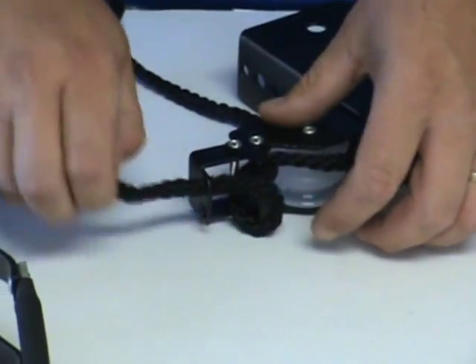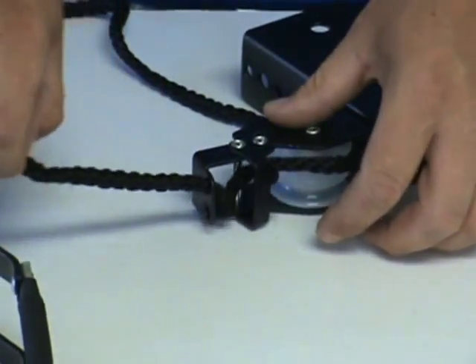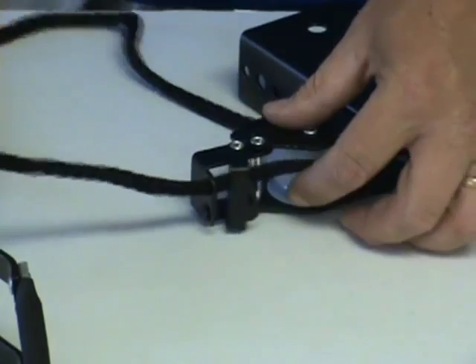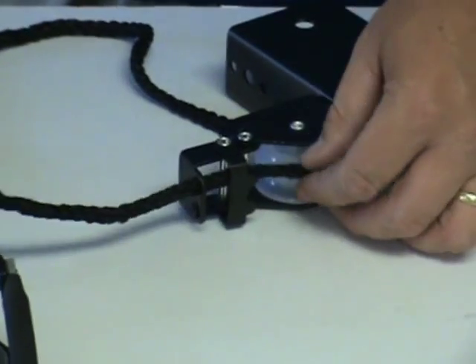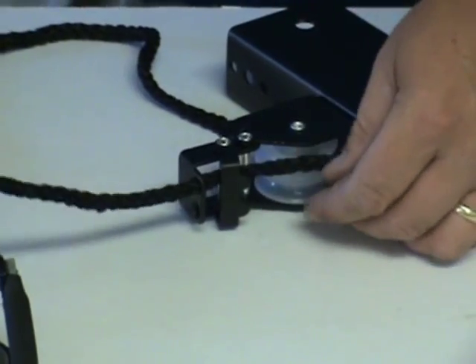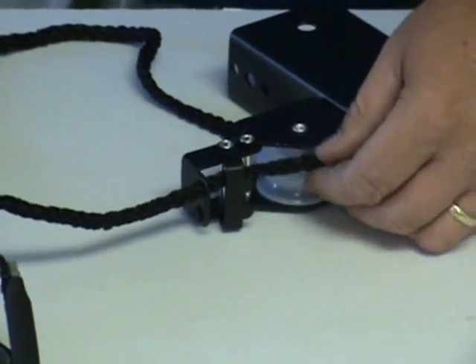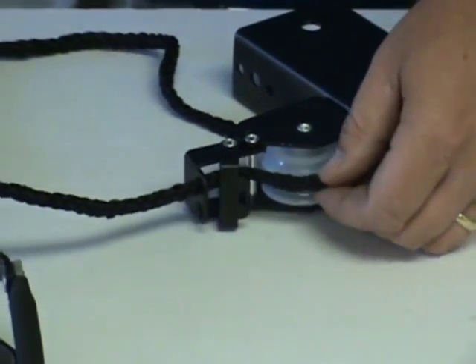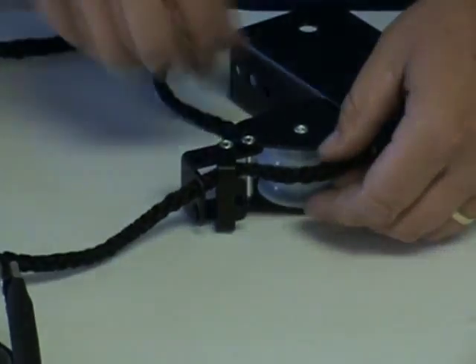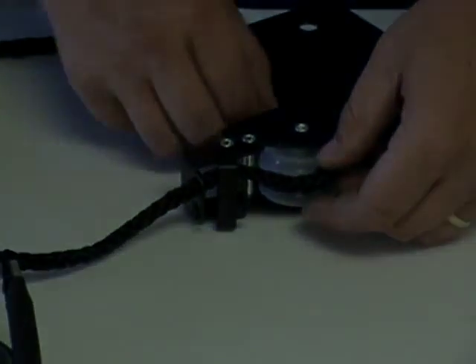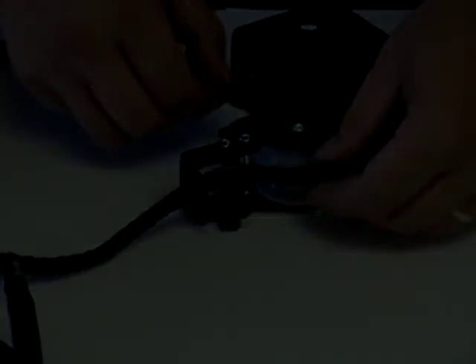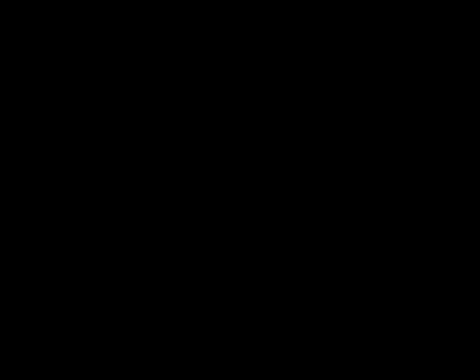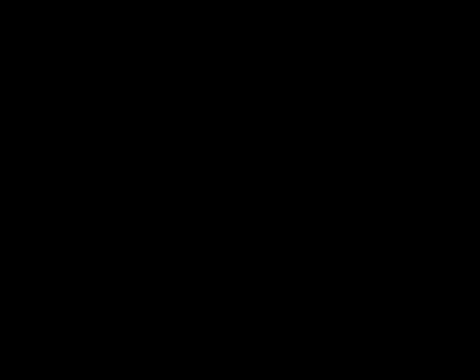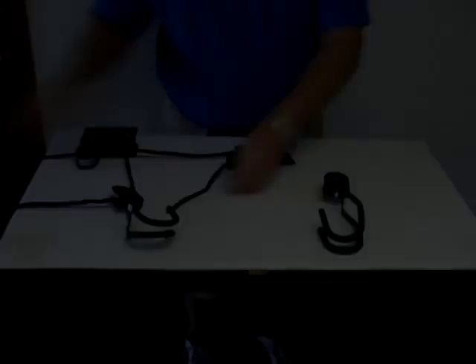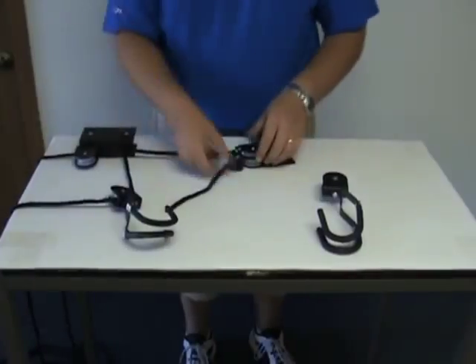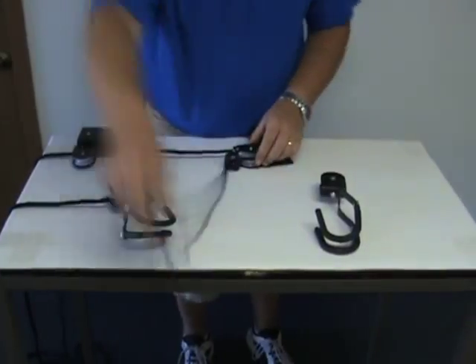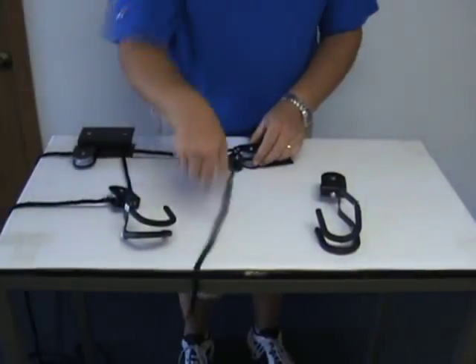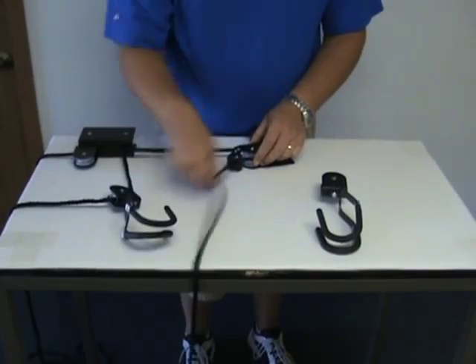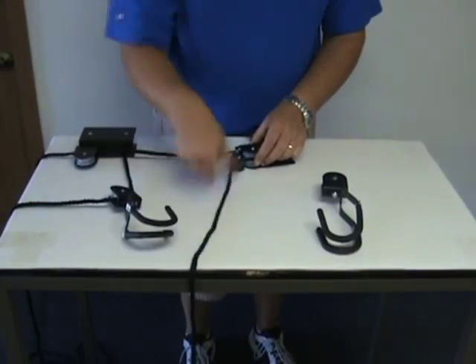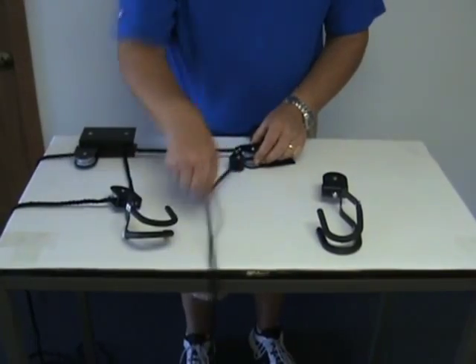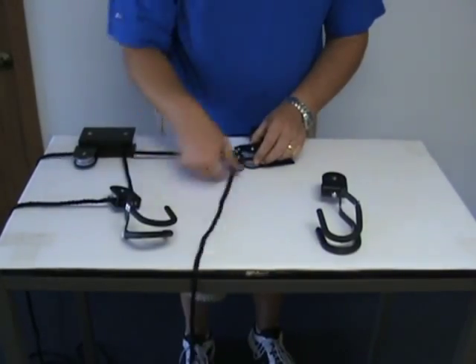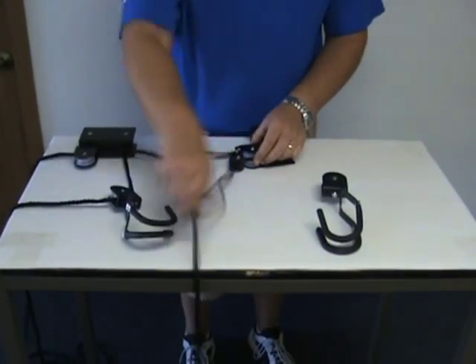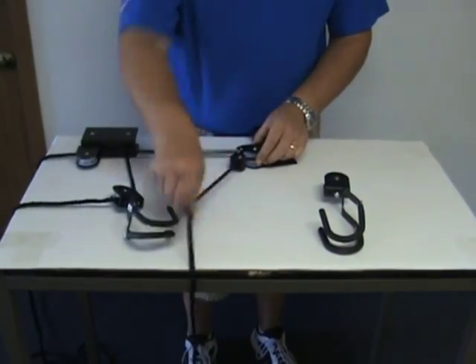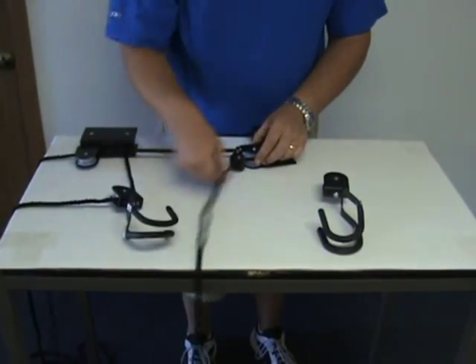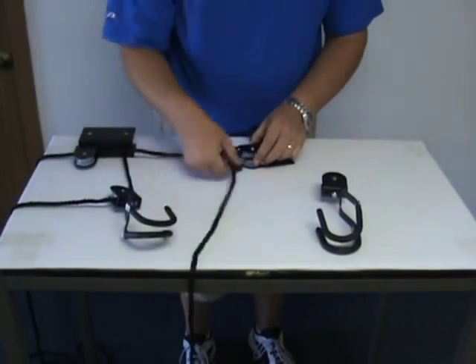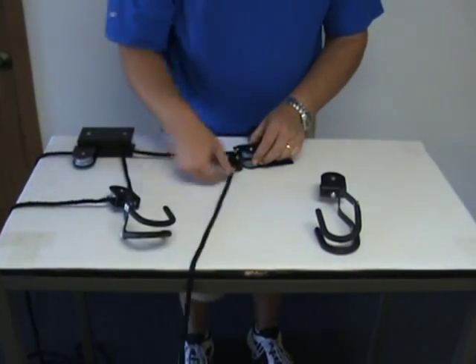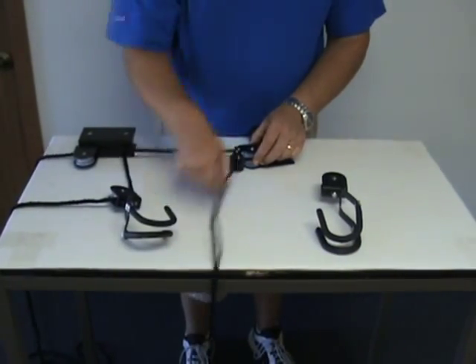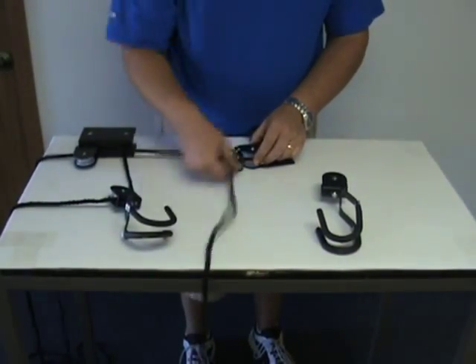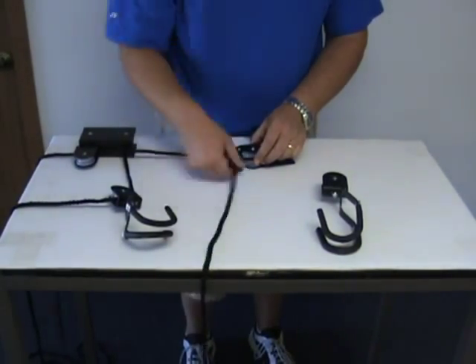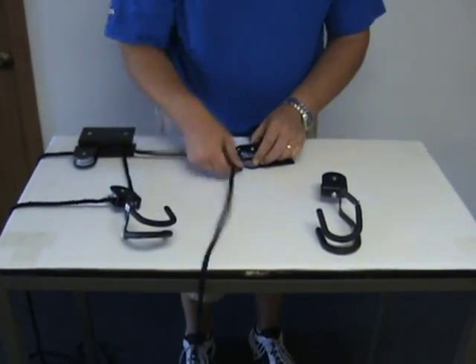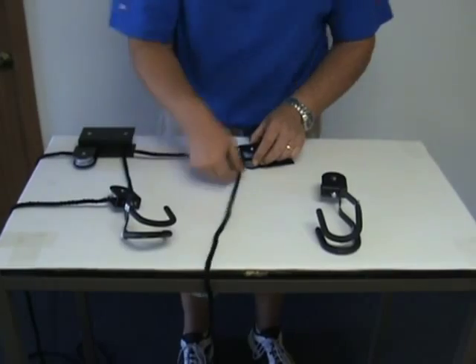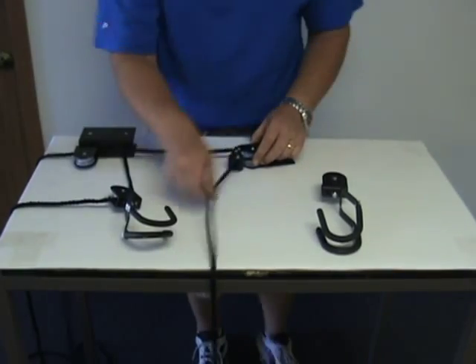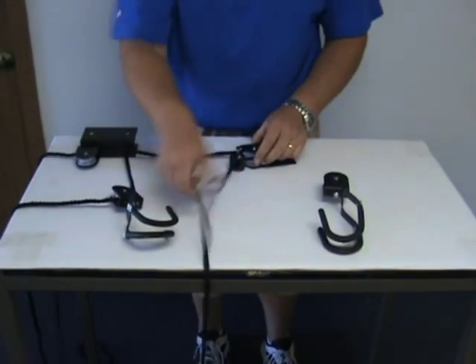Make sure that the rope is lined up respectively. We're going to pull our rope all the way through just to give you a better idea of how the rope threading will look.